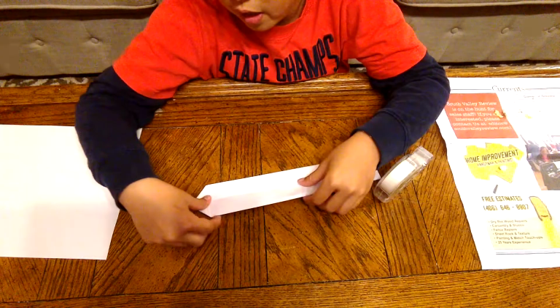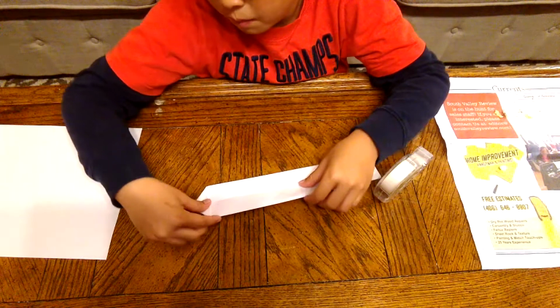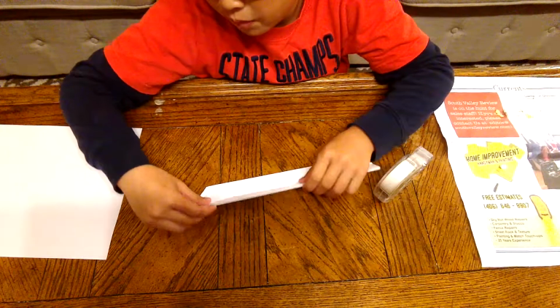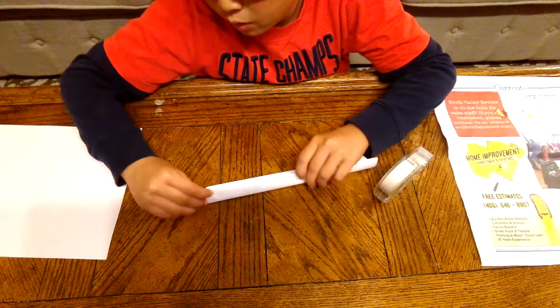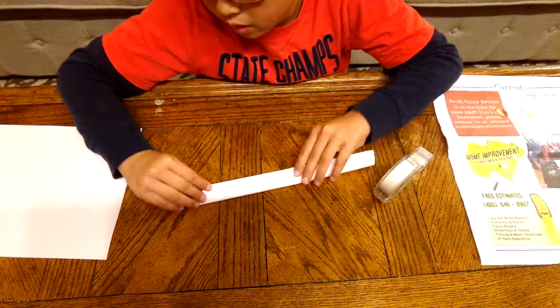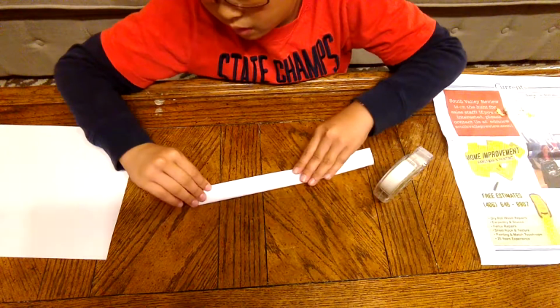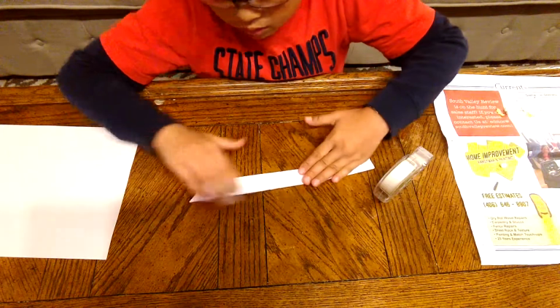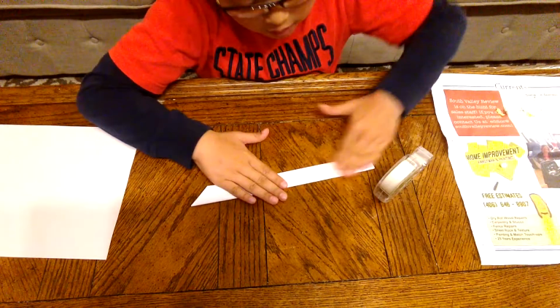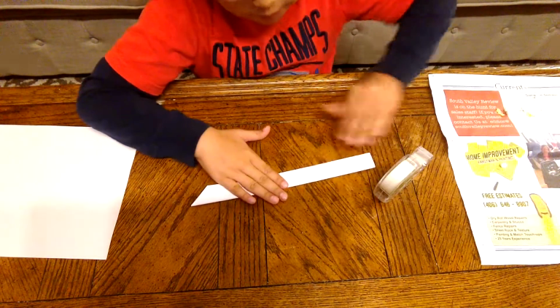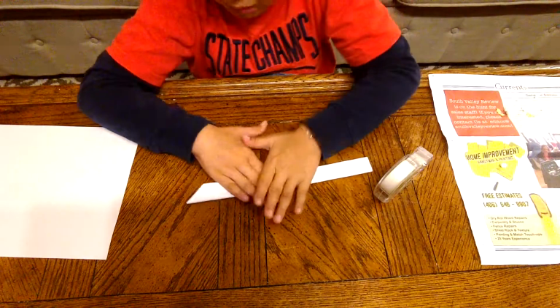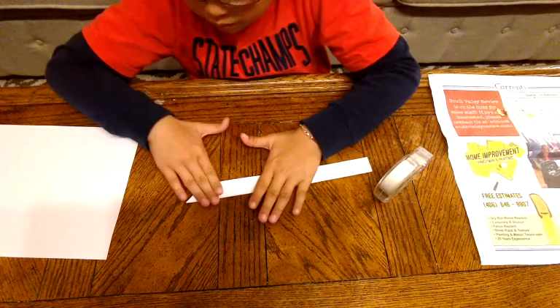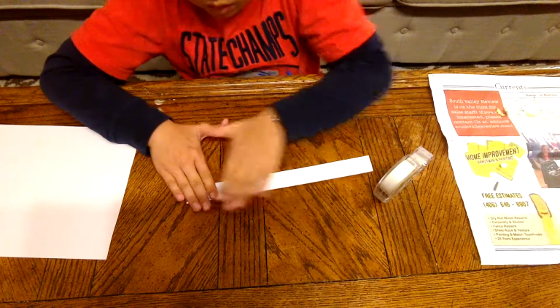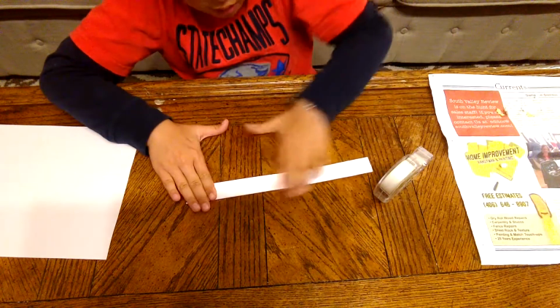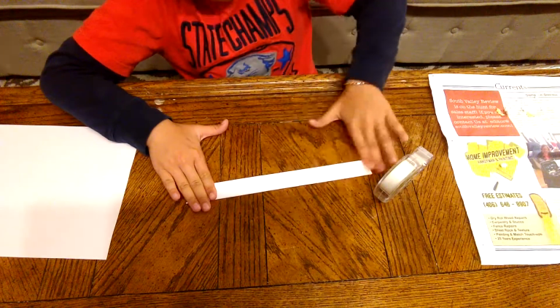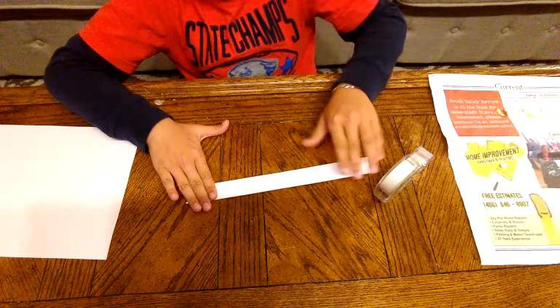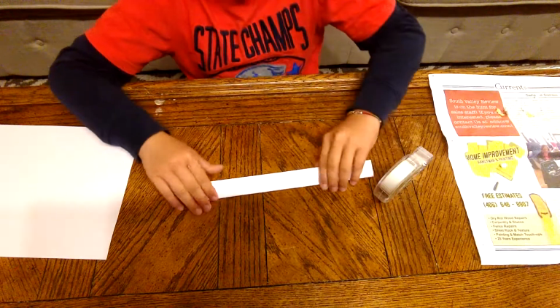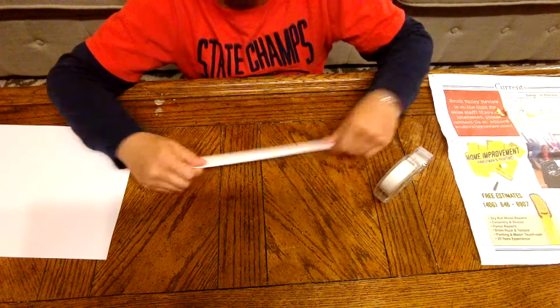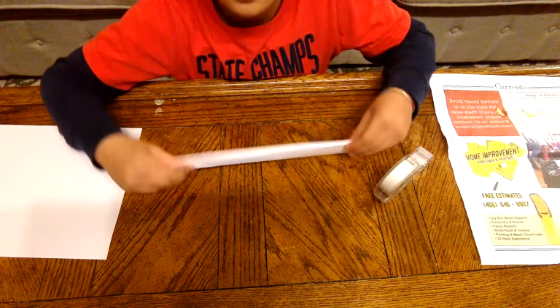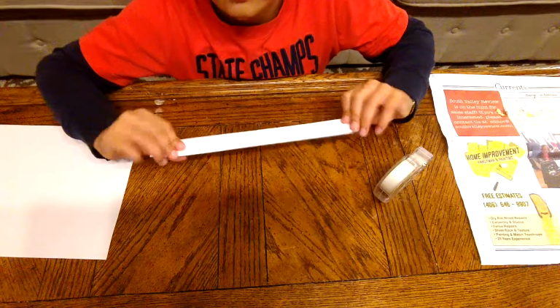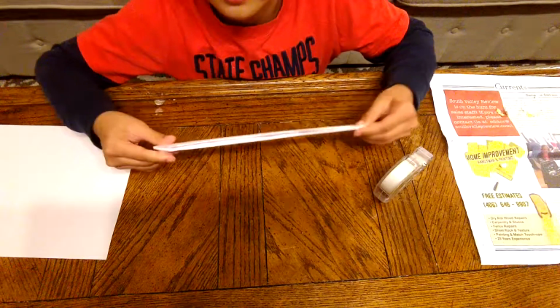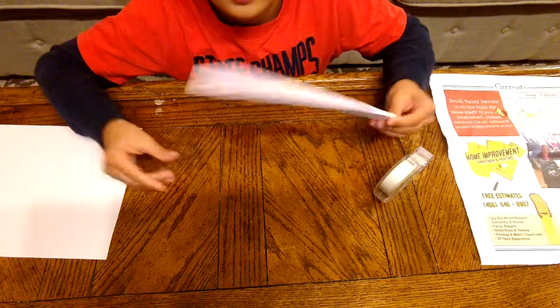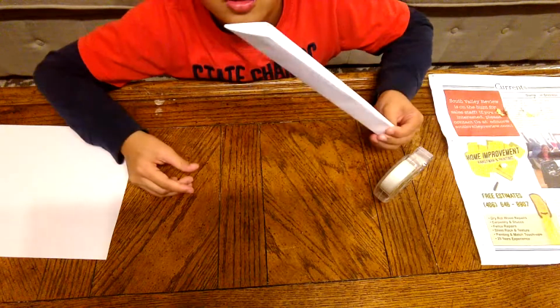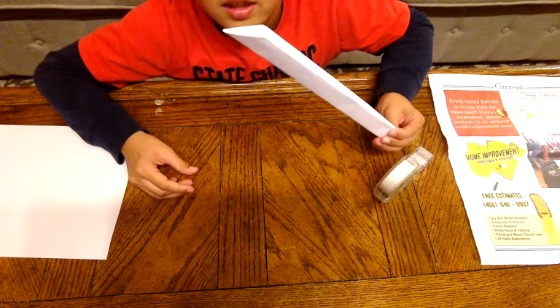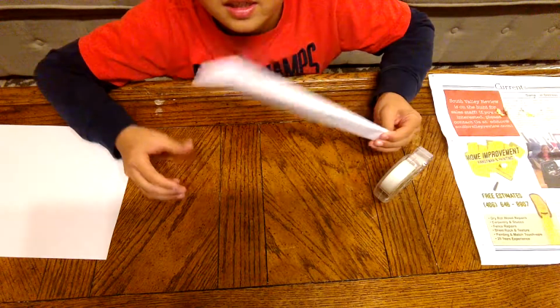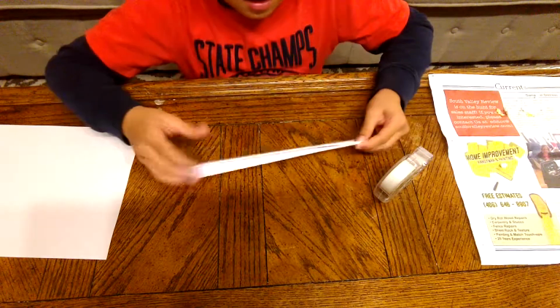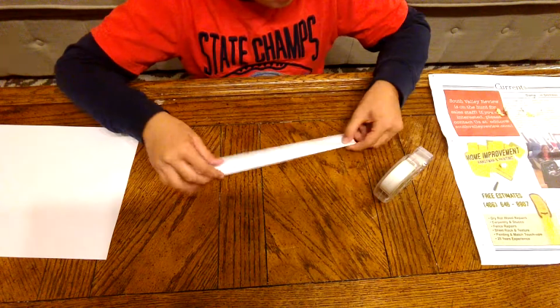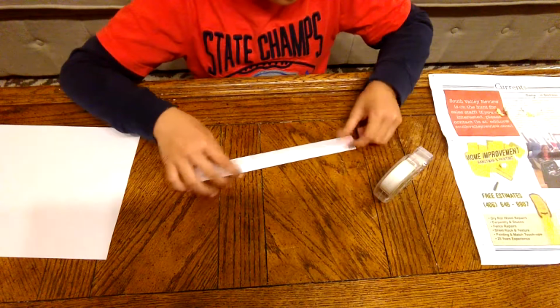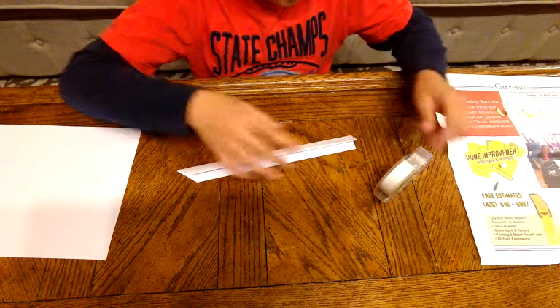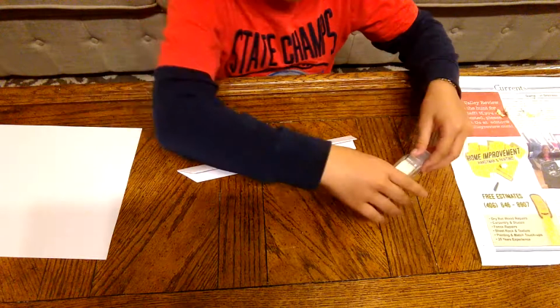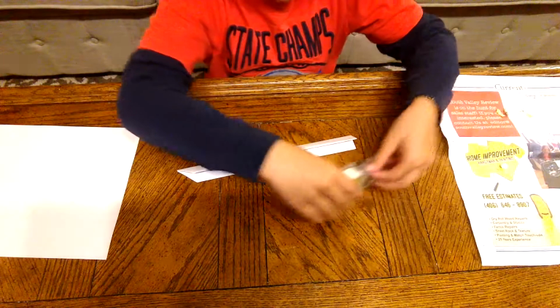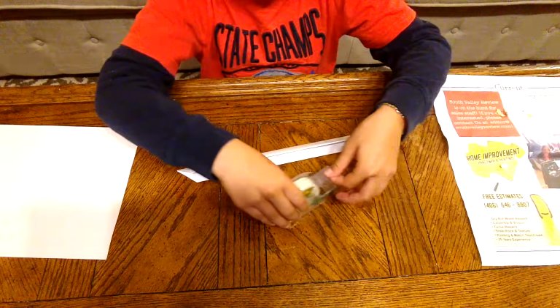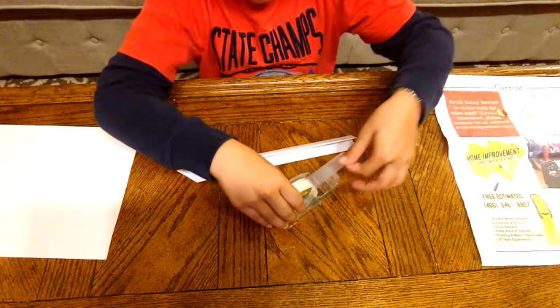And now you're going to do that. Flip the other side over and it should look like this. And now you're going to get your tape.